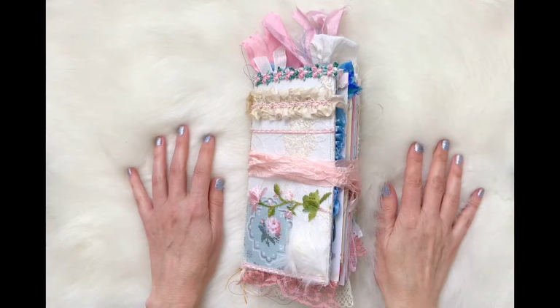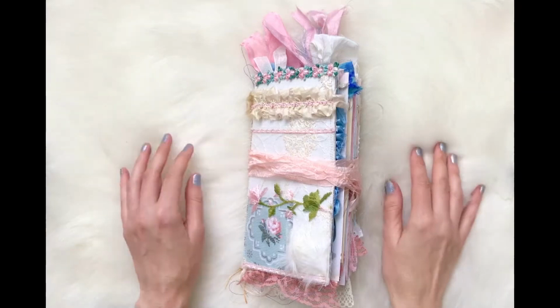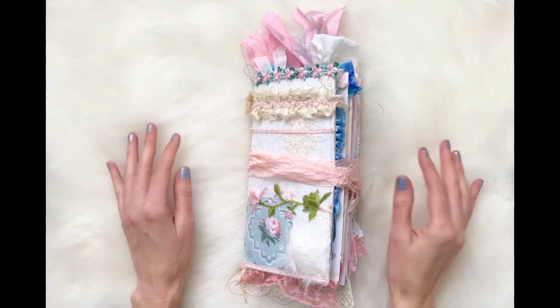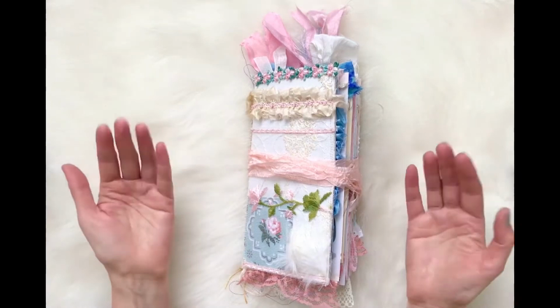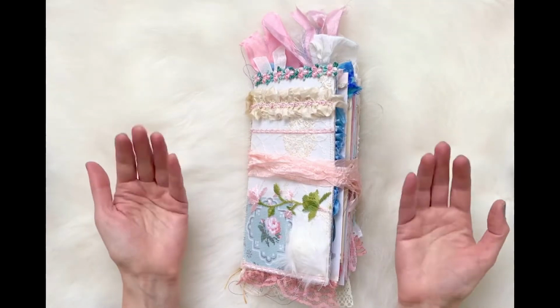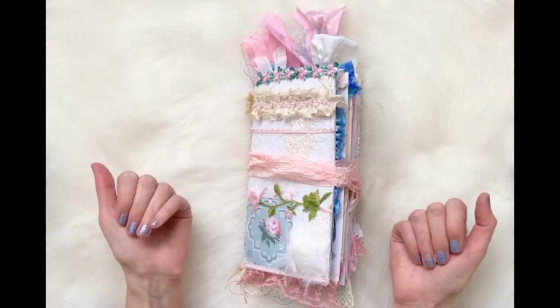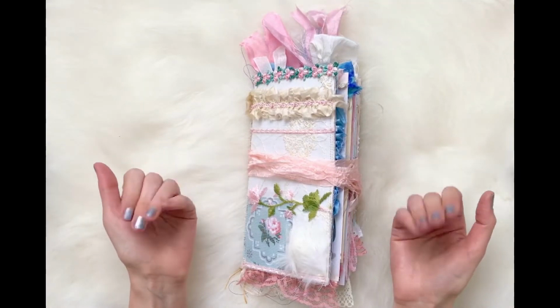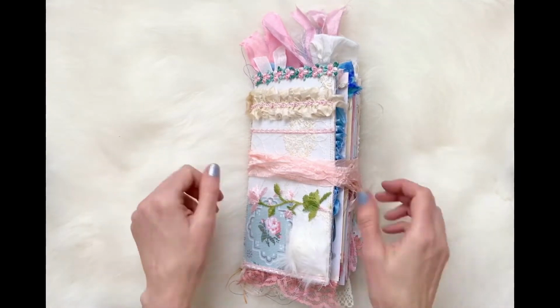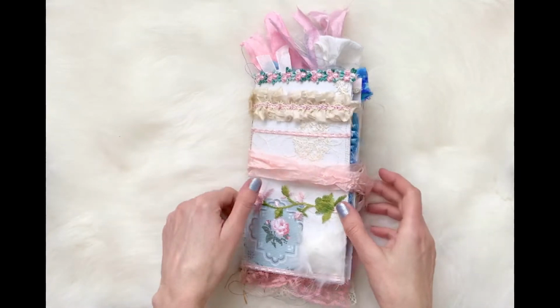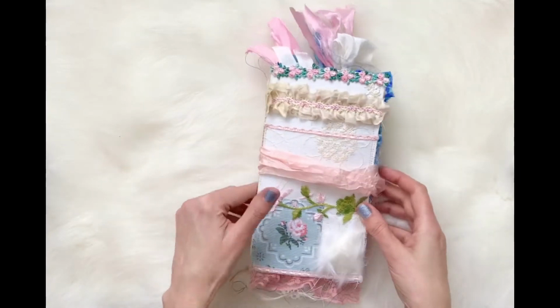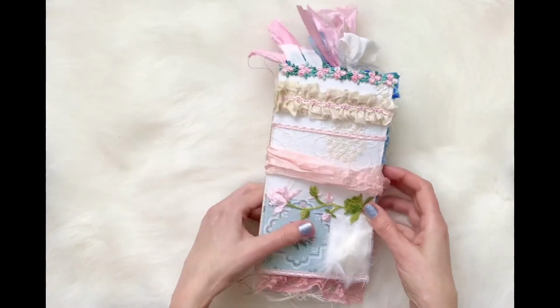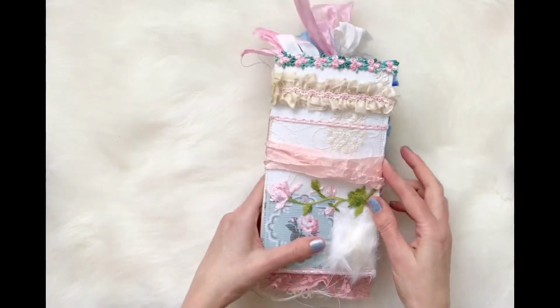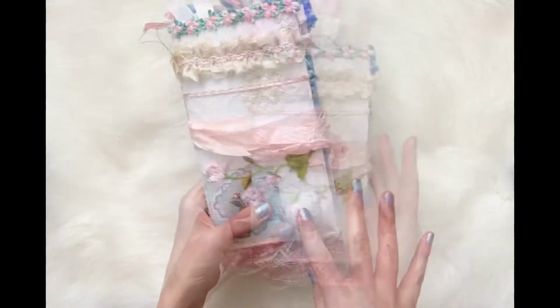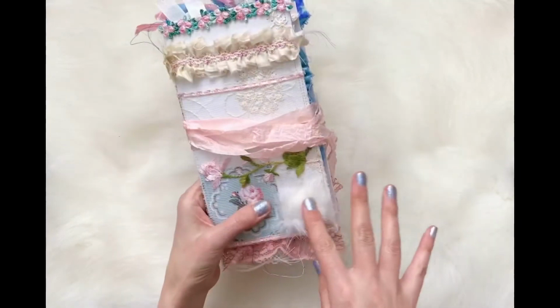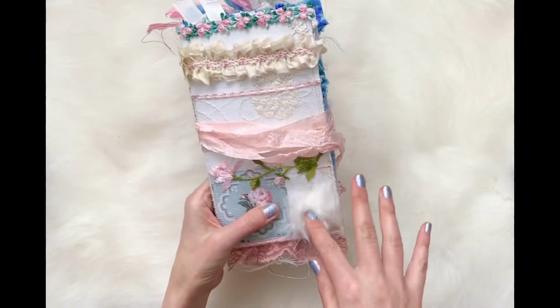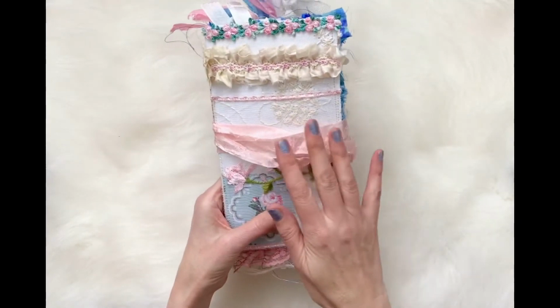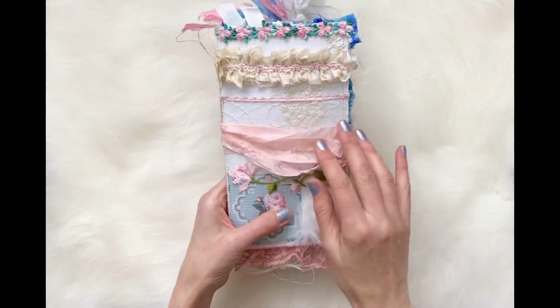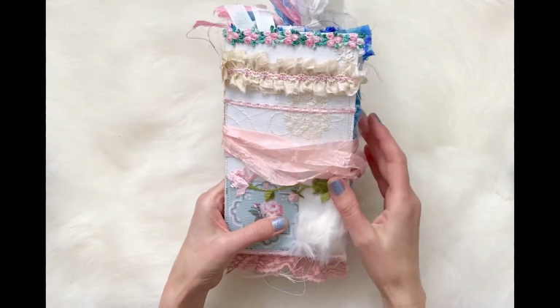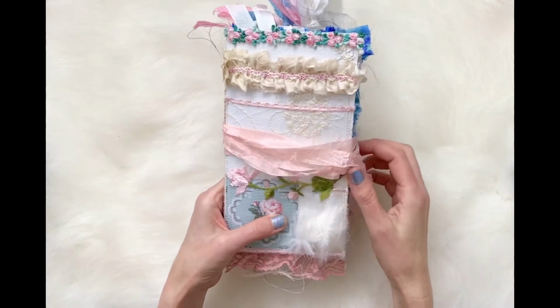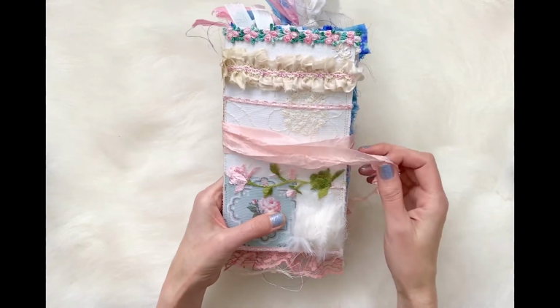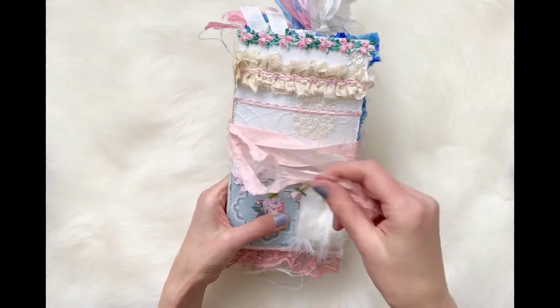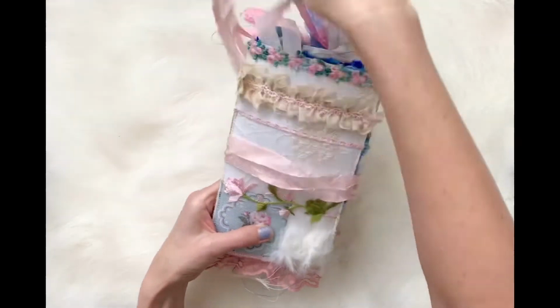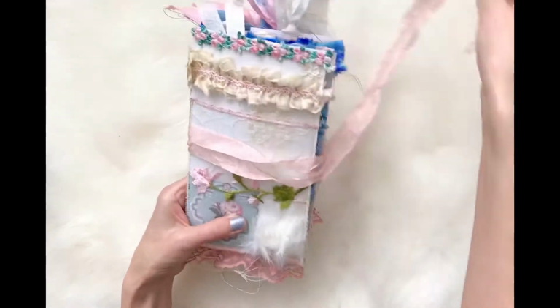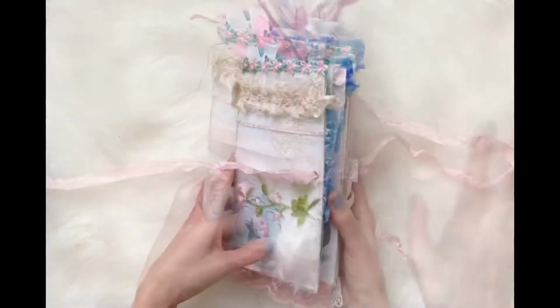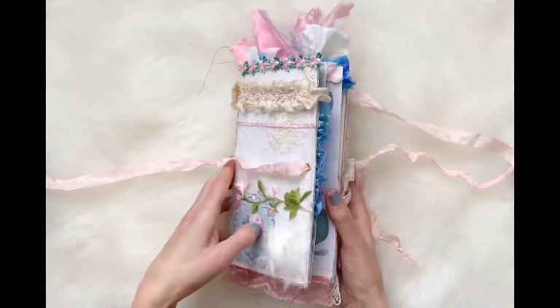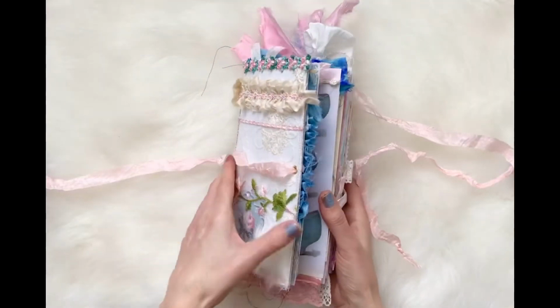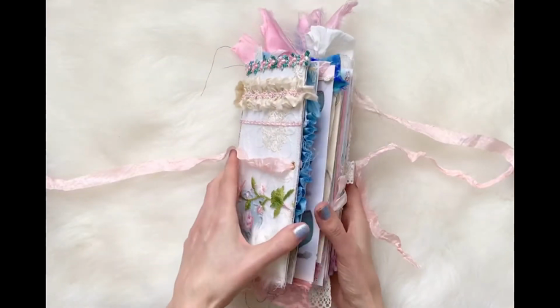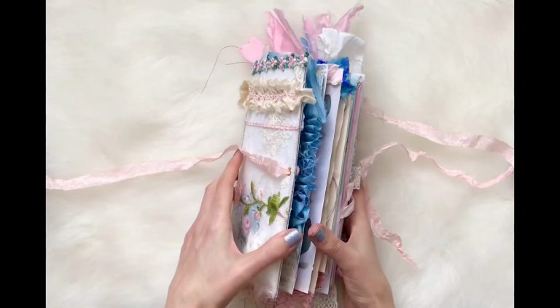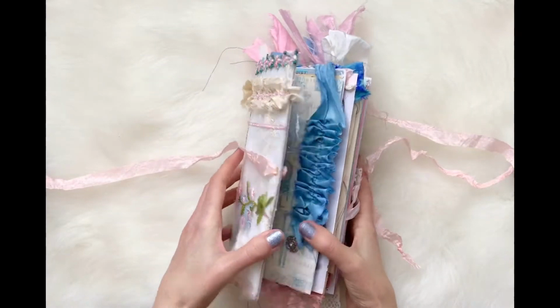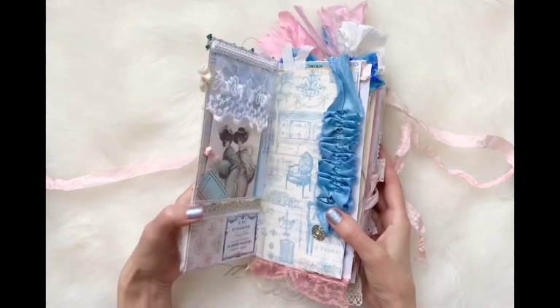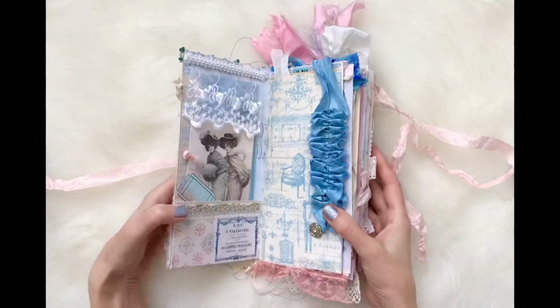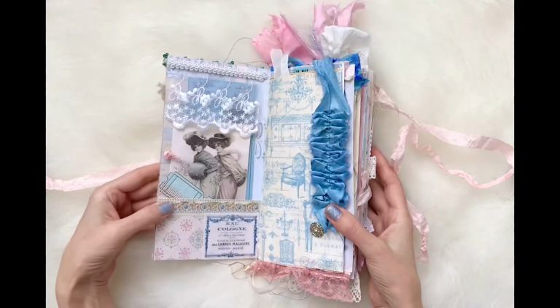Hi, it's Kasey from Kasey Michelle Art. Today I'm bringing you my winter hygge journal and let's get started.